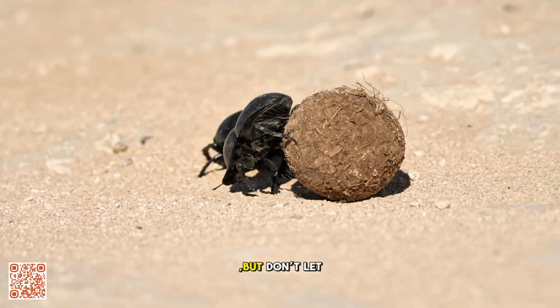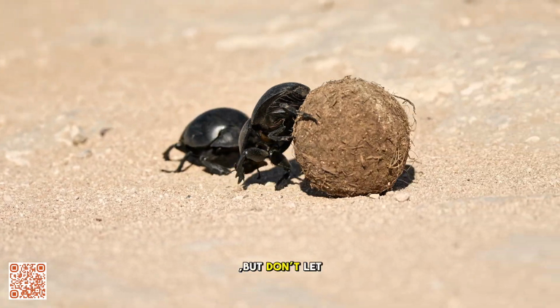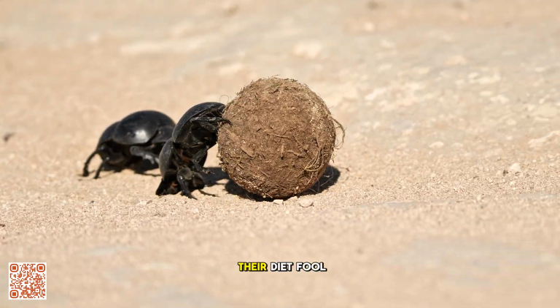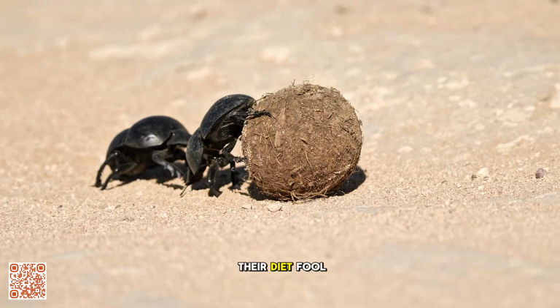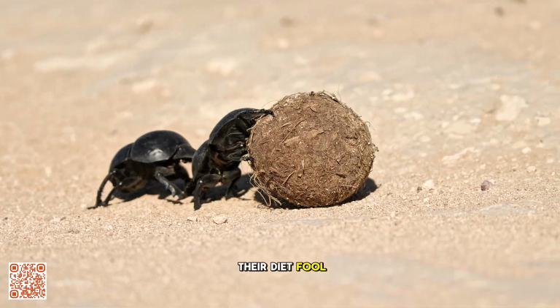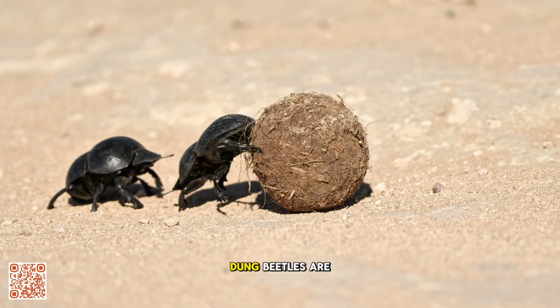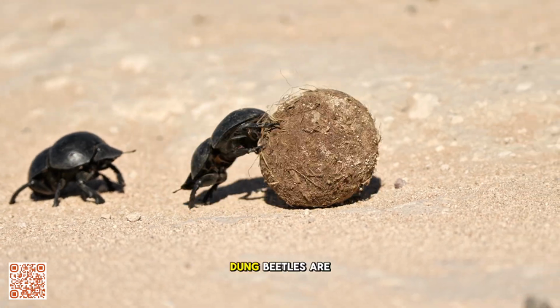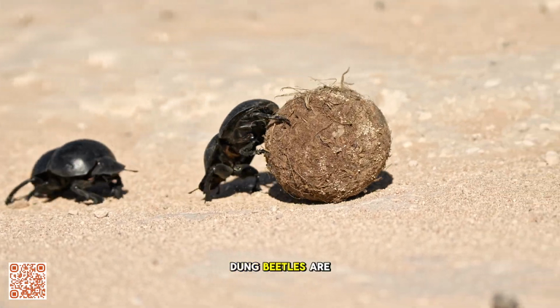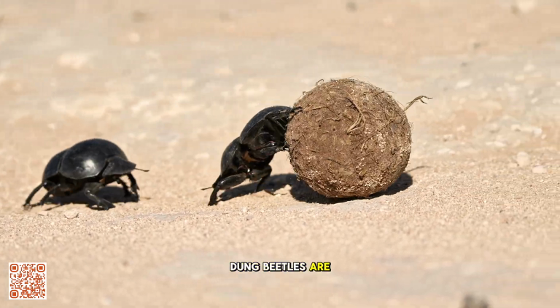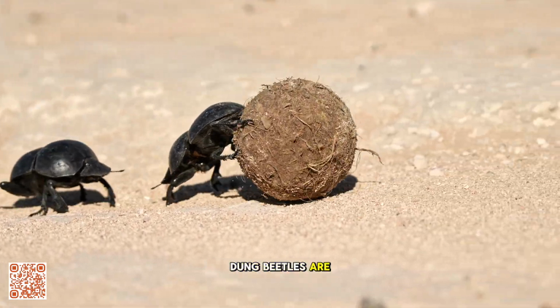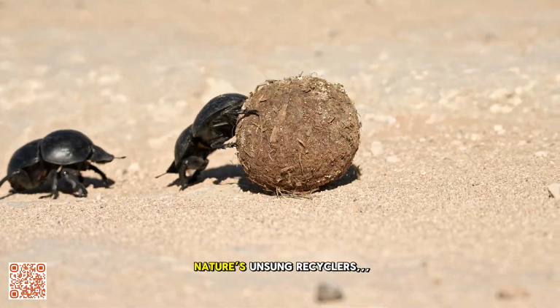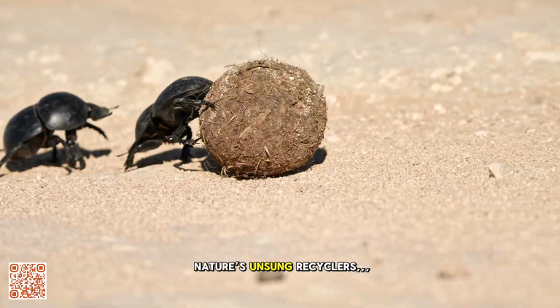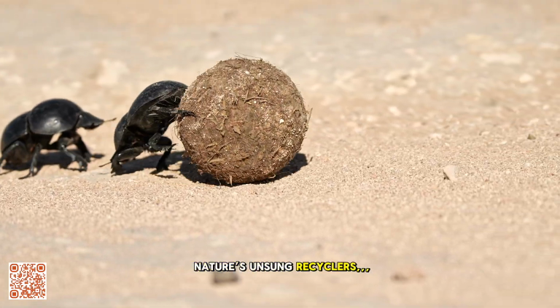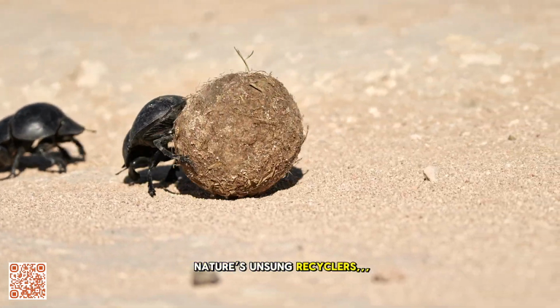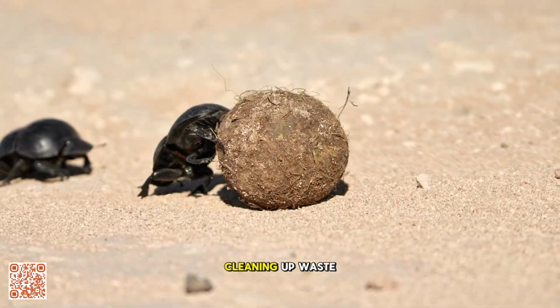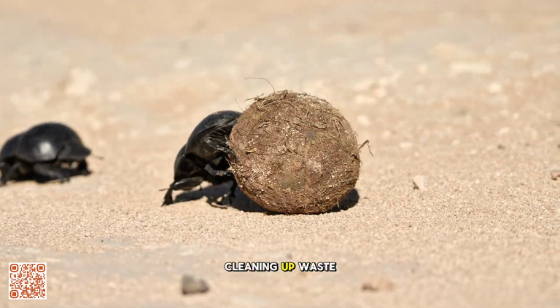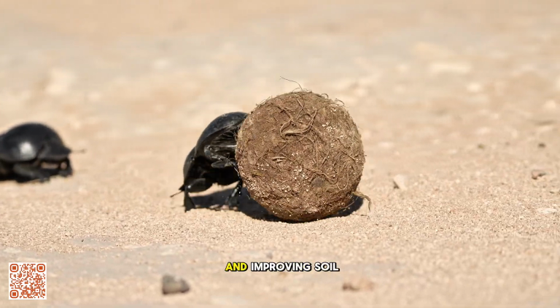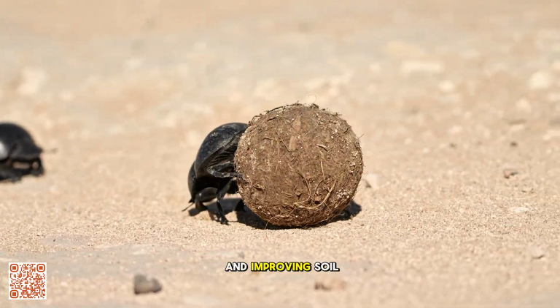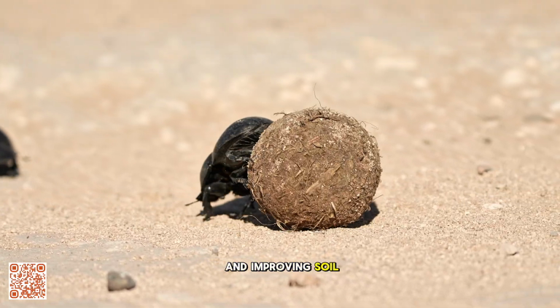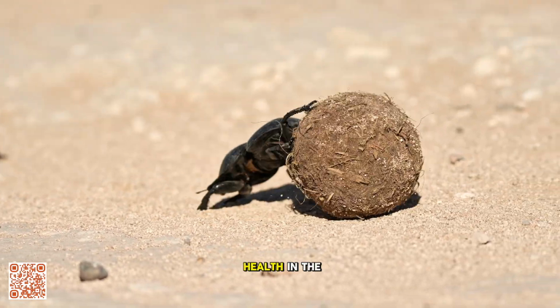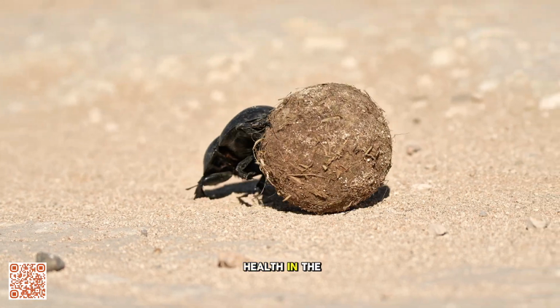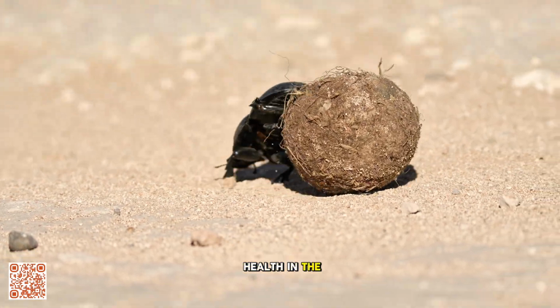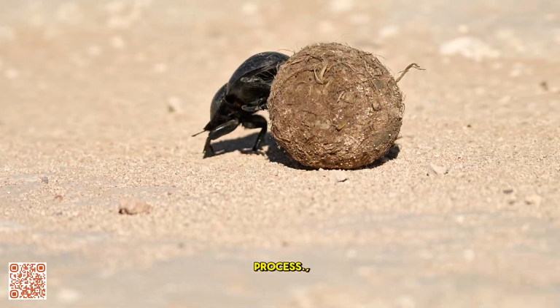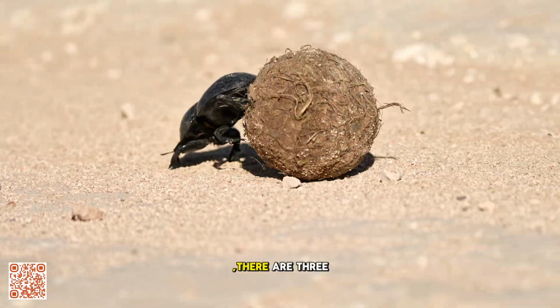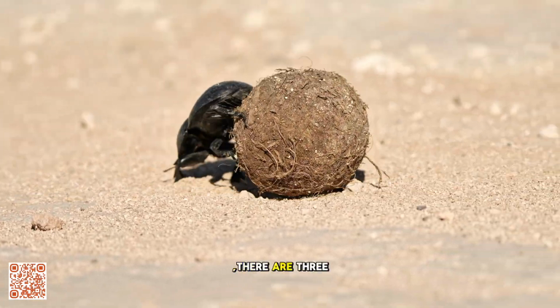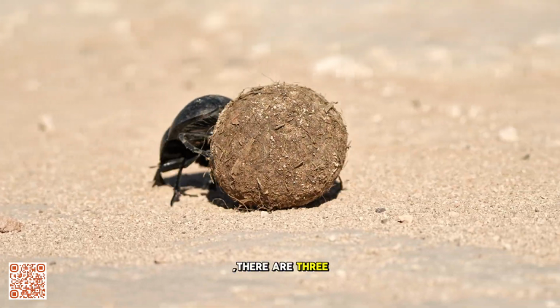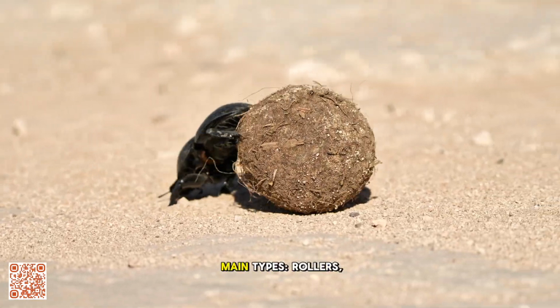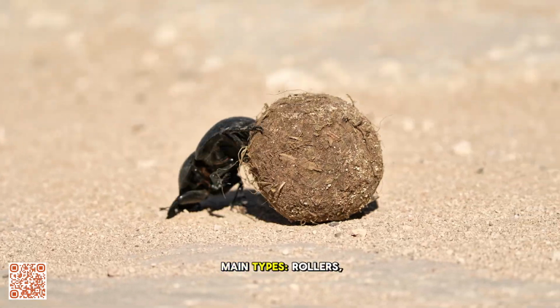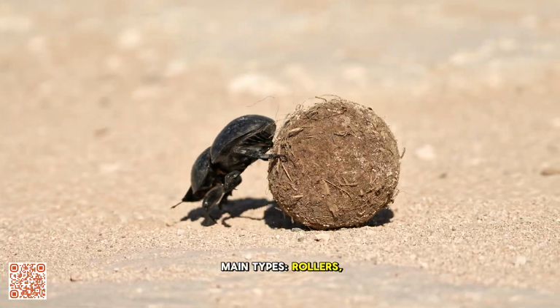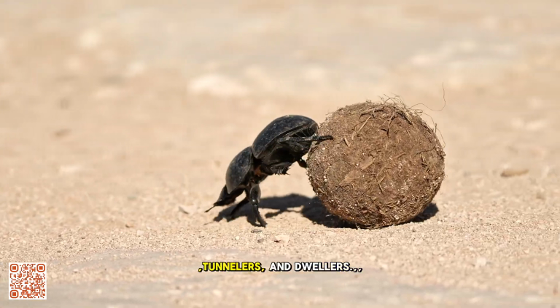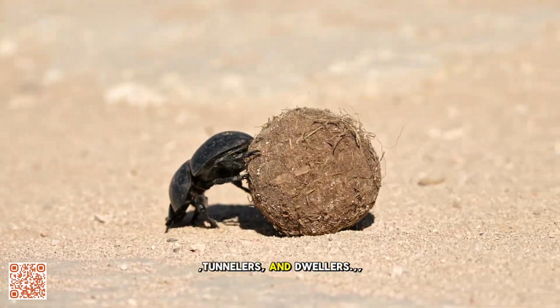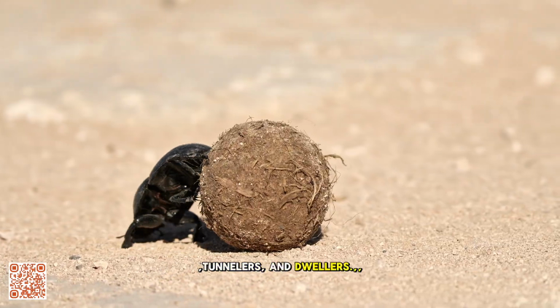But don't let their diet fool you. Dung beetles are nature's unsung recyclers, cleaning up waste and improving soil health in the process. There are three main types: rollers, tunnelers, and dwellers.